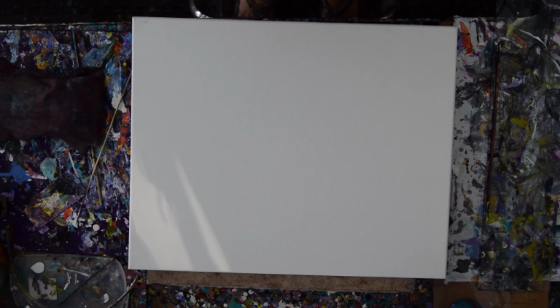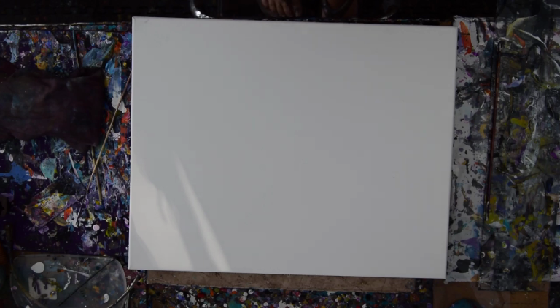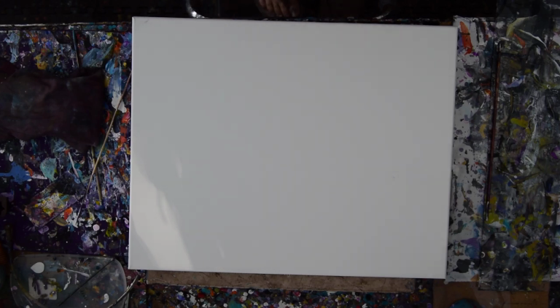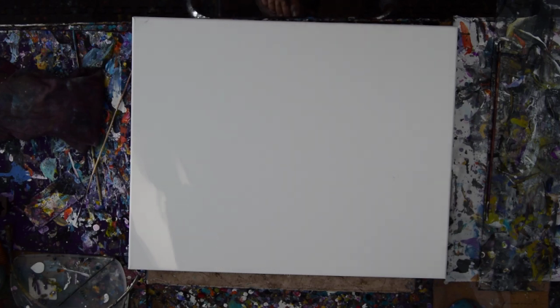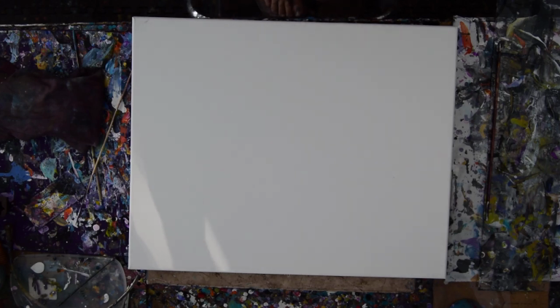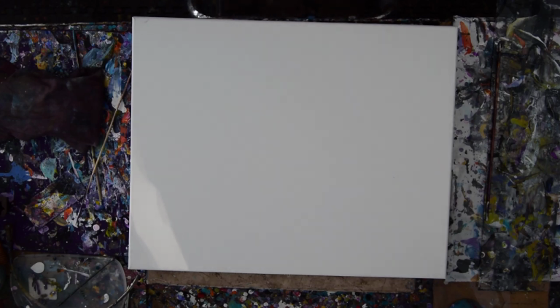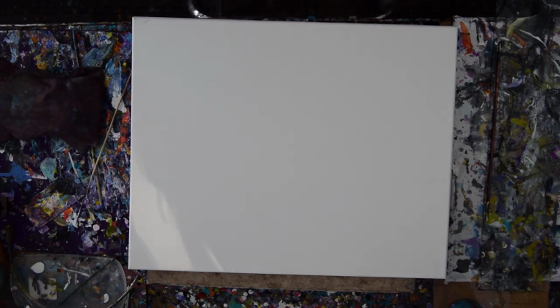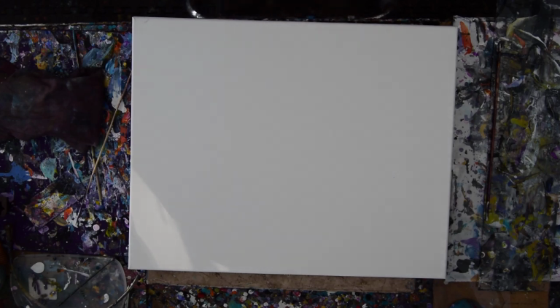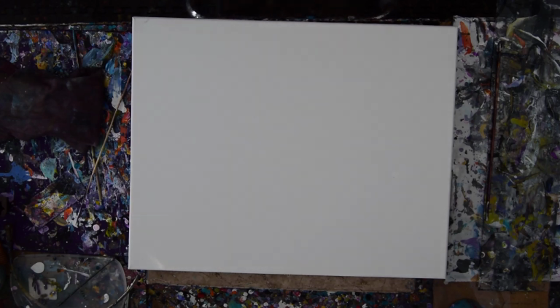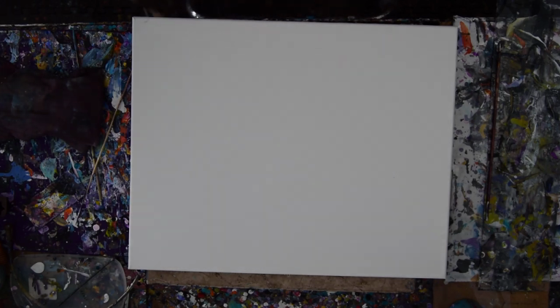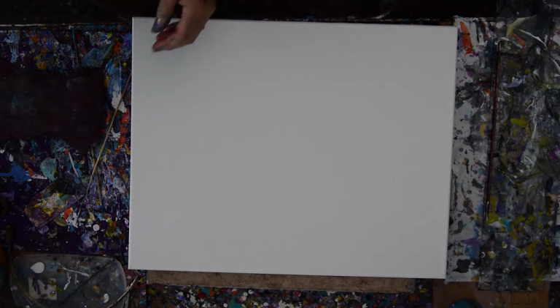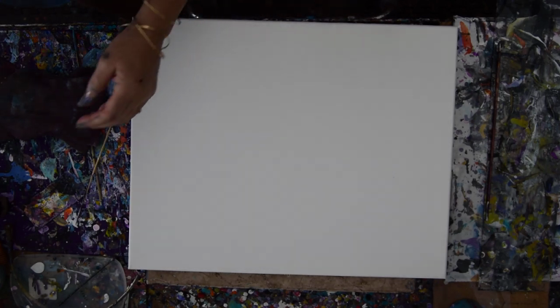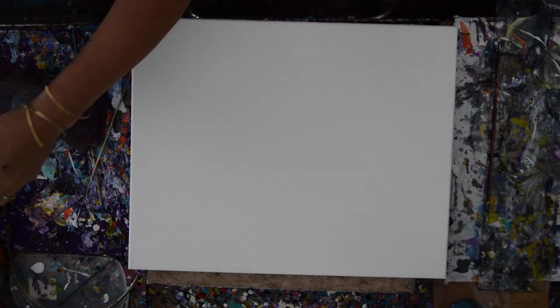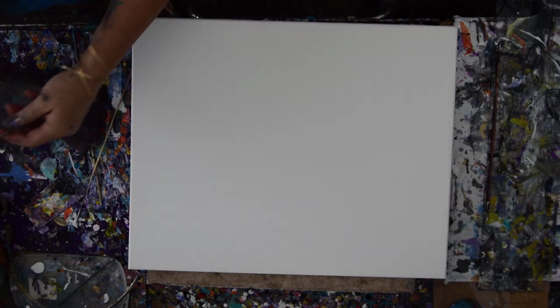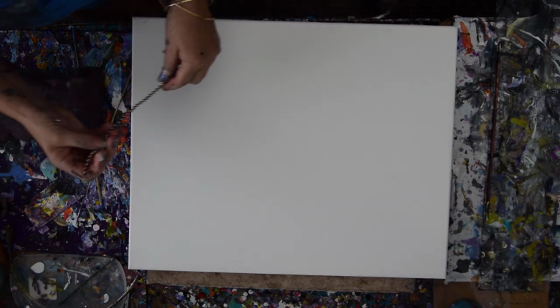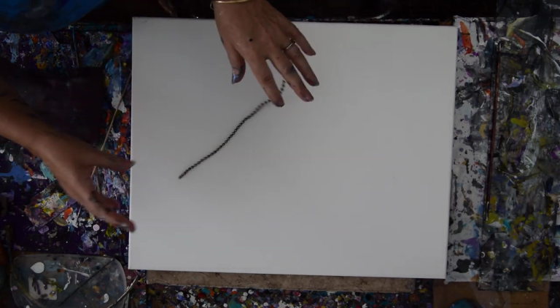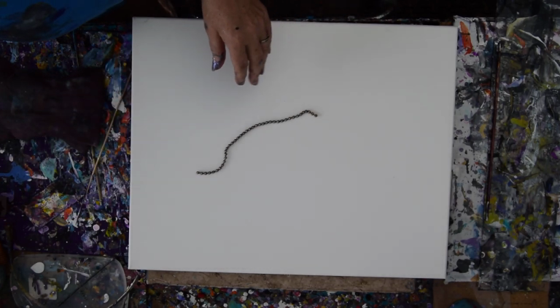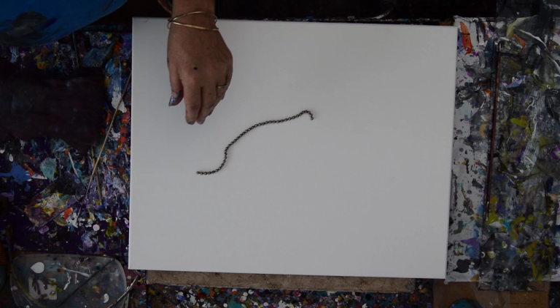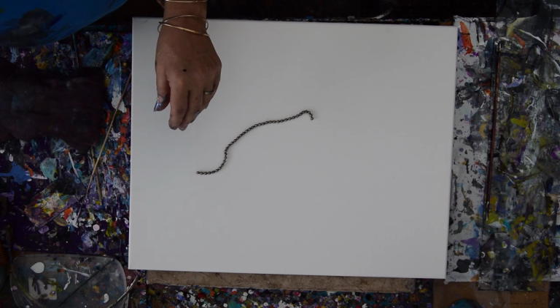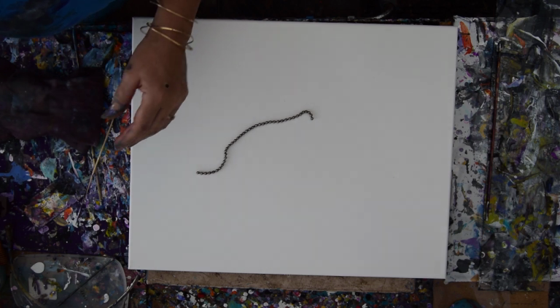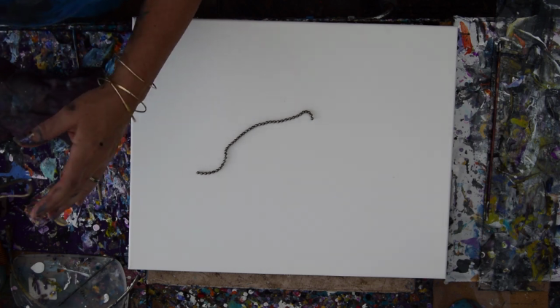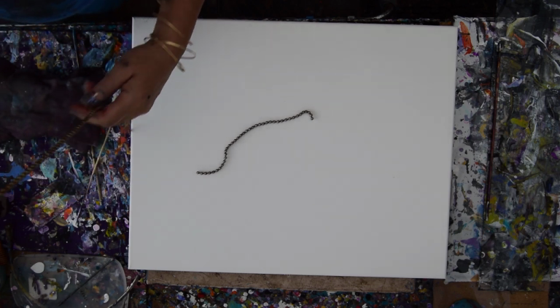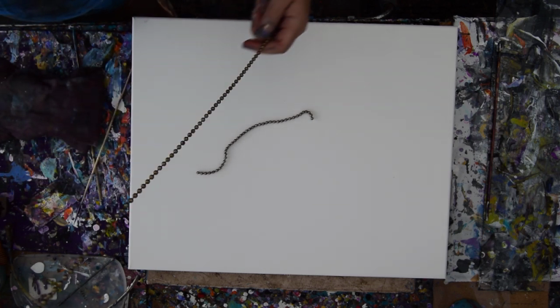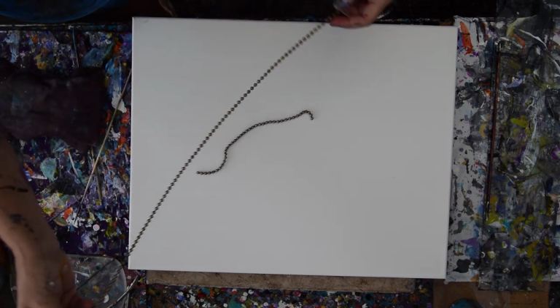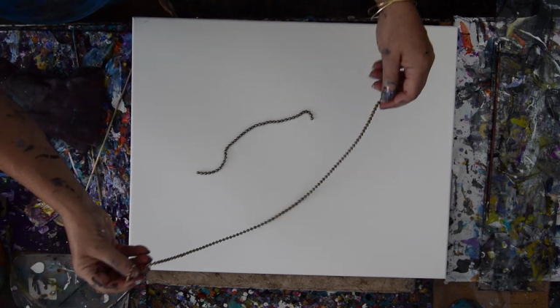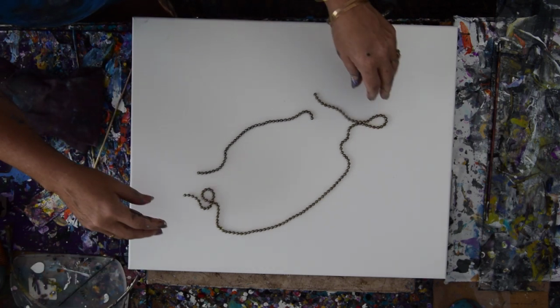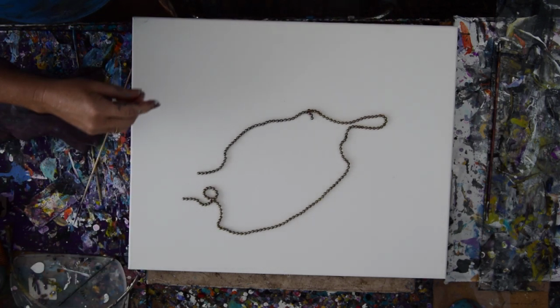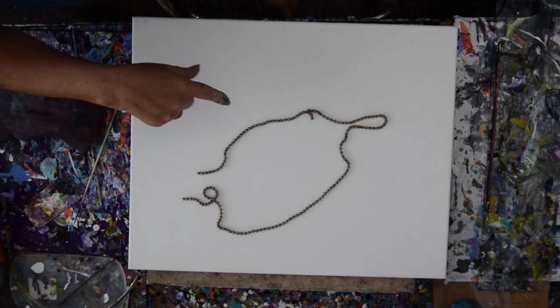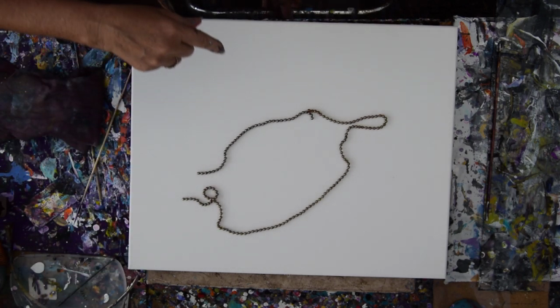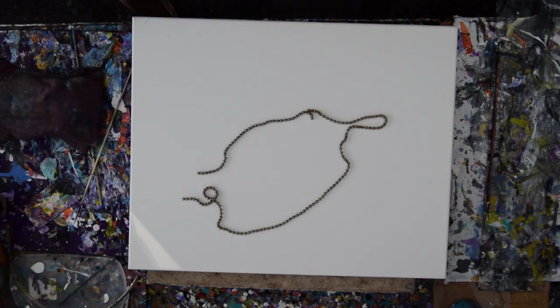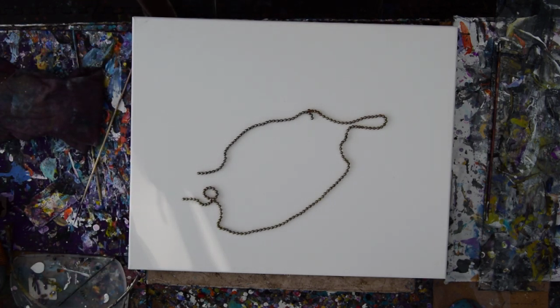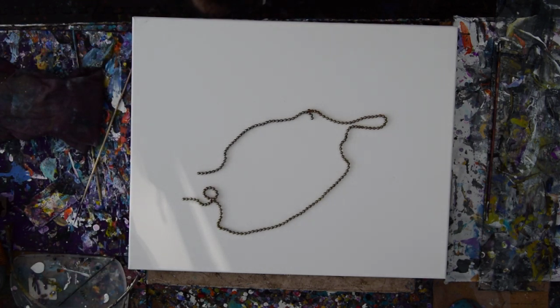Hello again, it's Priscilla Batsell in Spring Hill, Florida at Expressionist Art Studio Gallery in the backyard. And this is a big ball chain, and that's a 16 by 20 inch canvas.